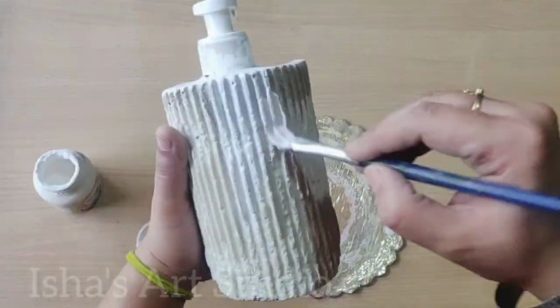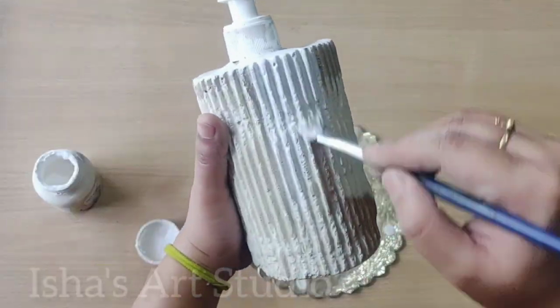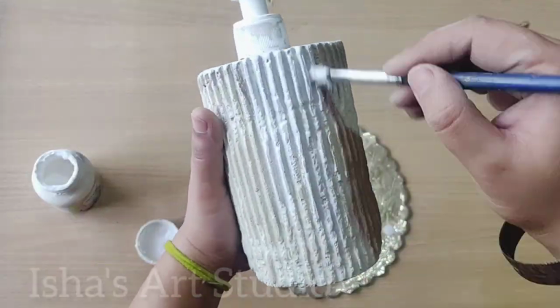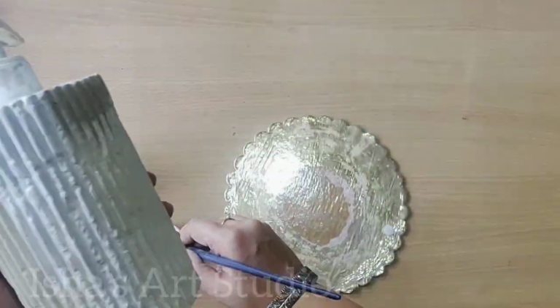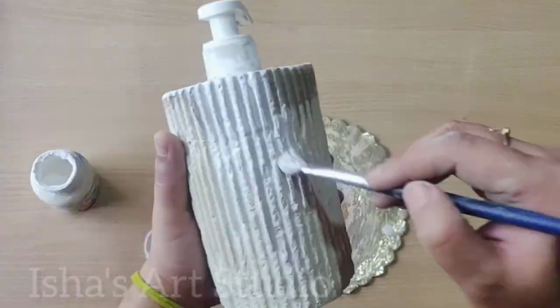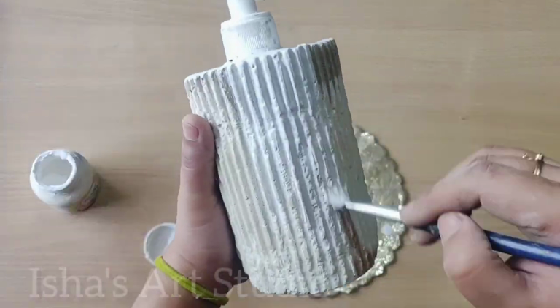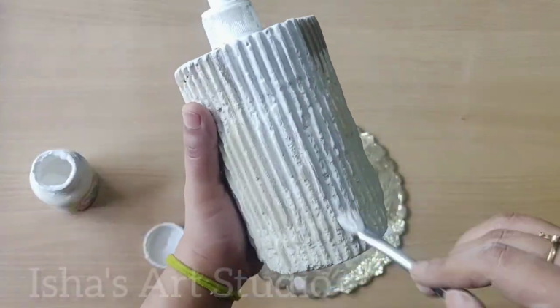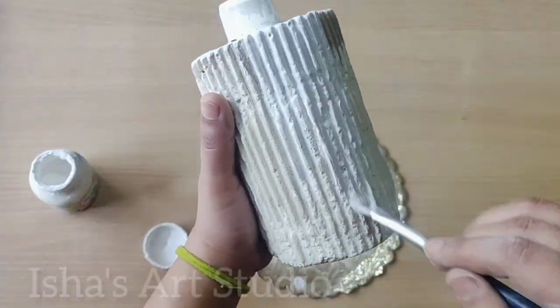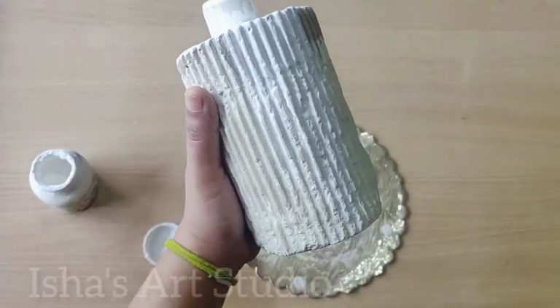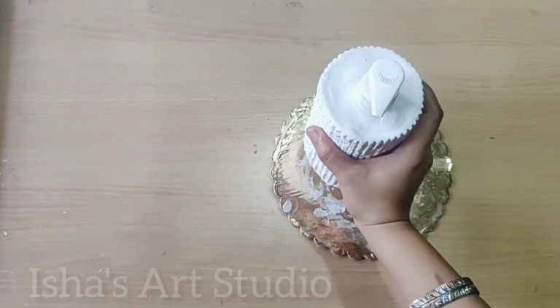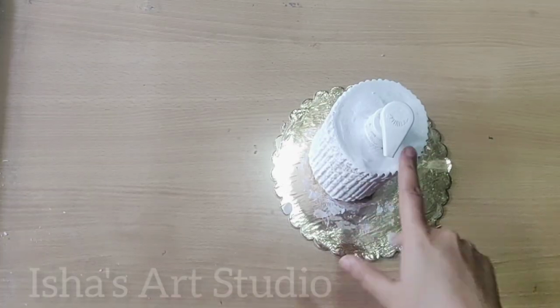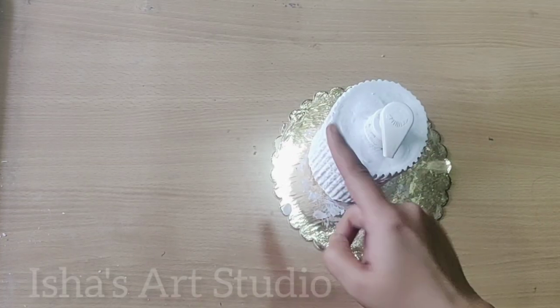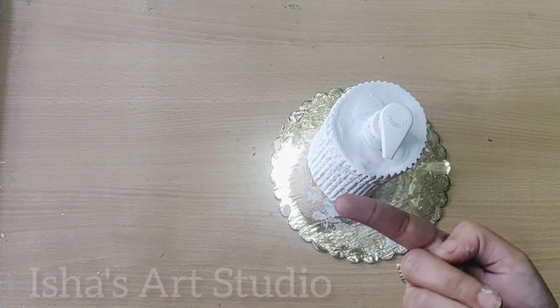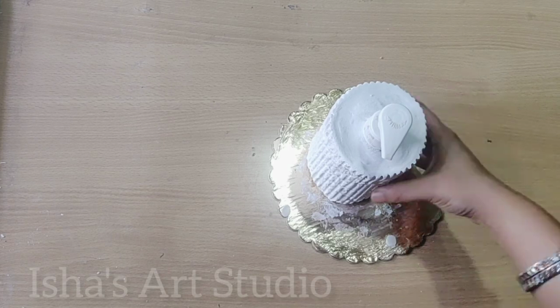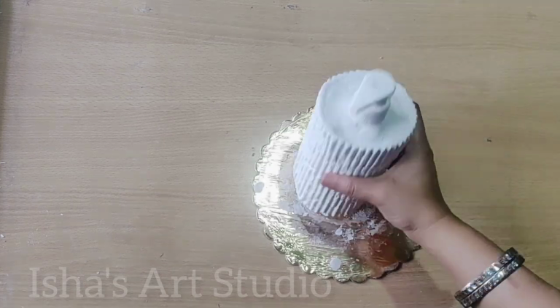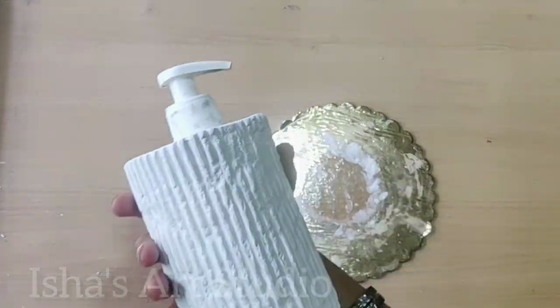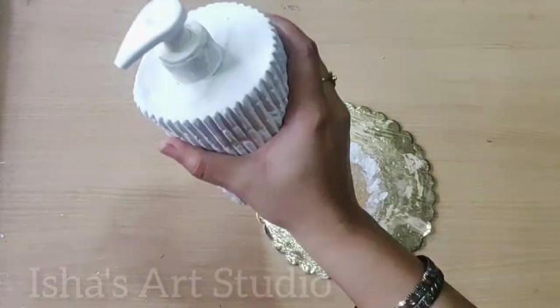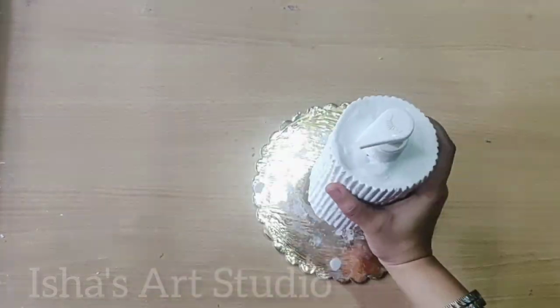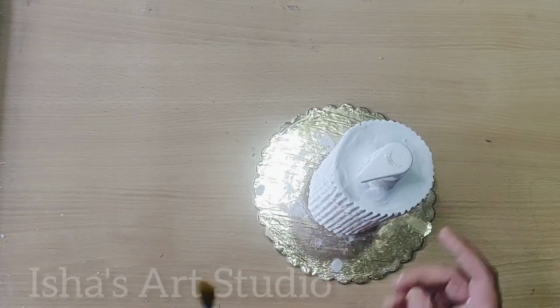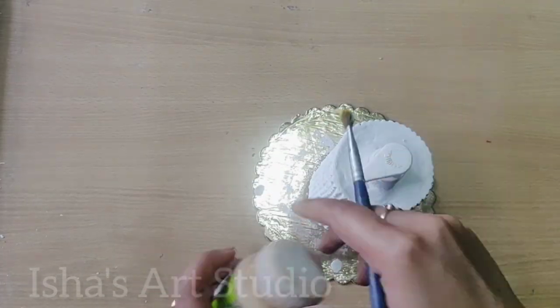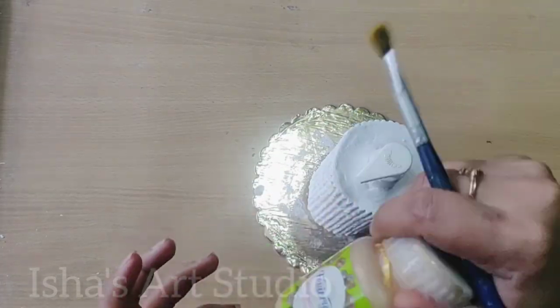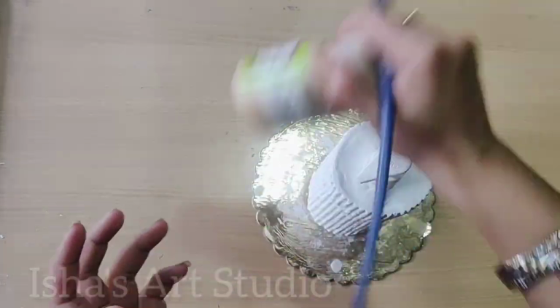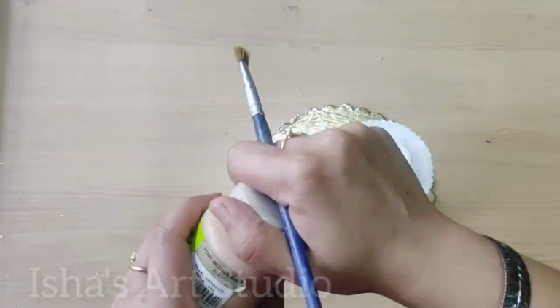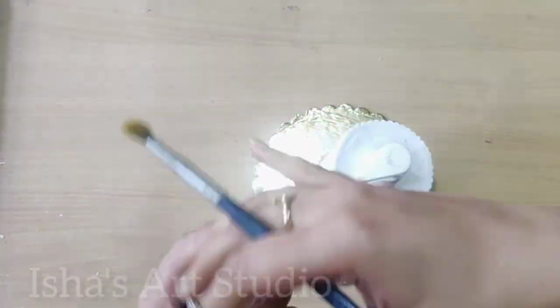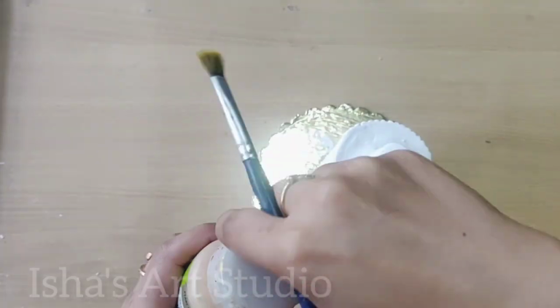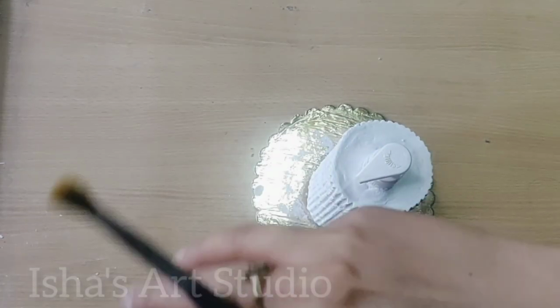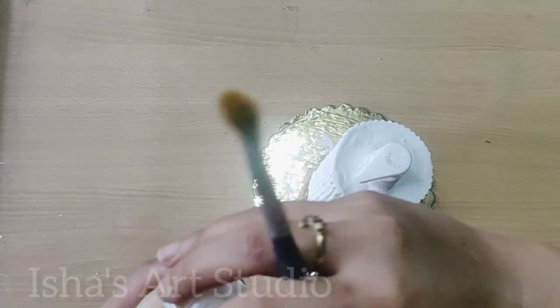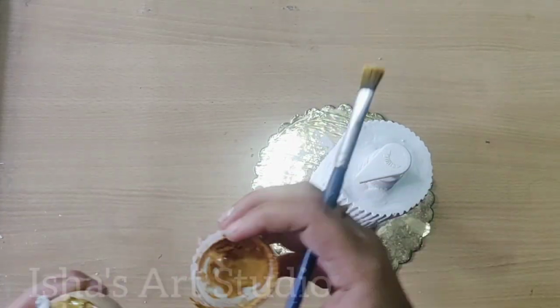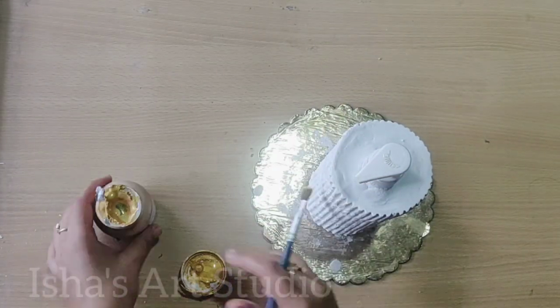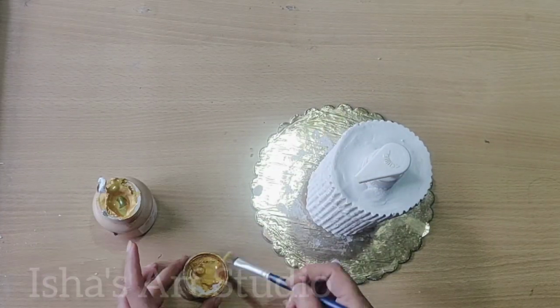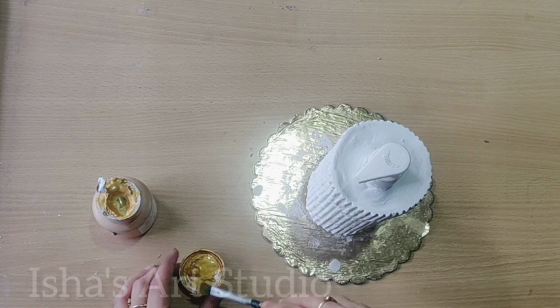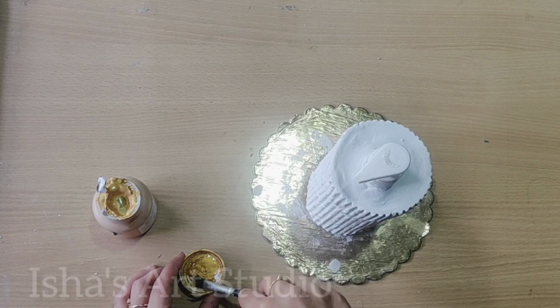I used it with sandpaper, but make sure you don't do this — otherwise you will also have the same problem I had. I tried to keep it simple.